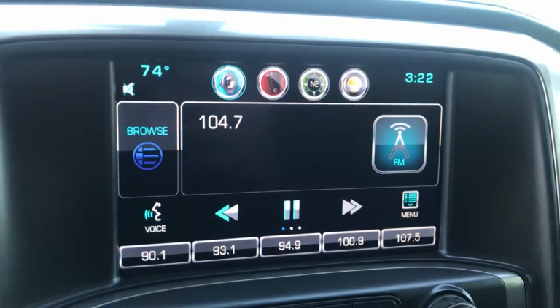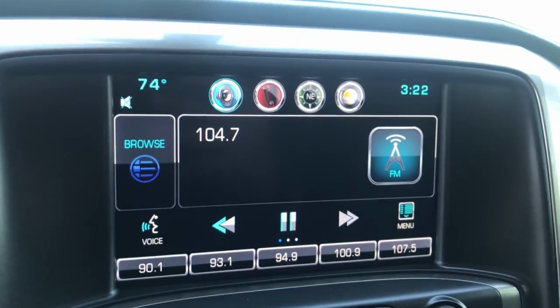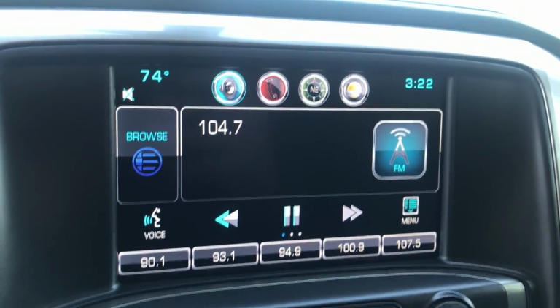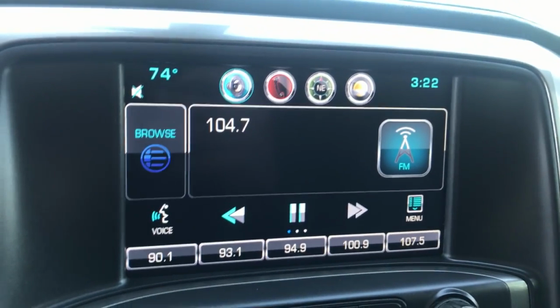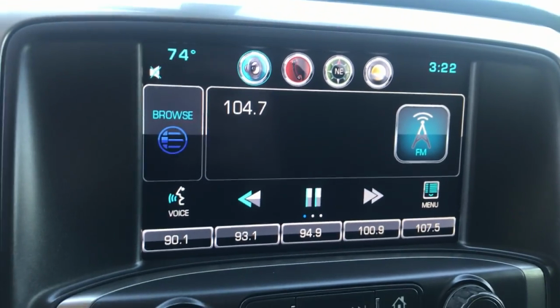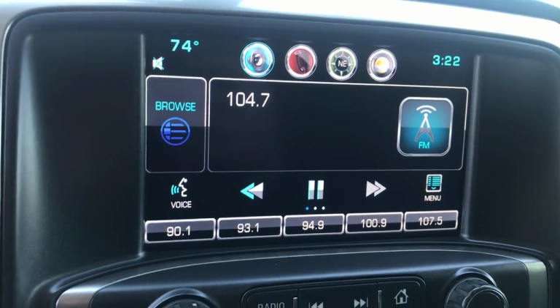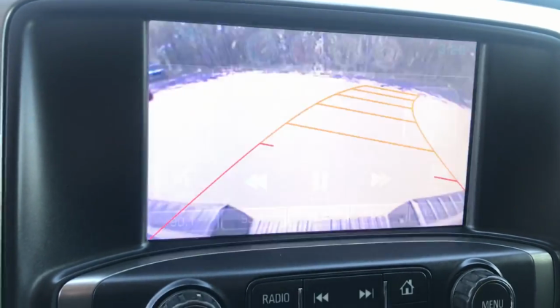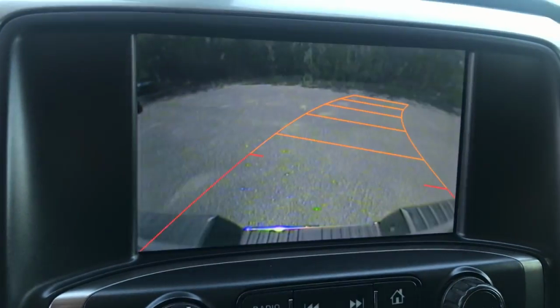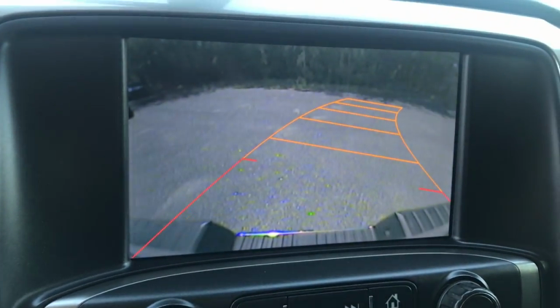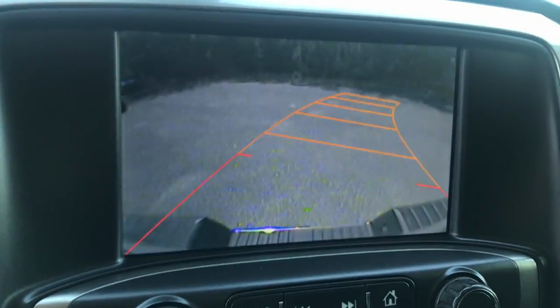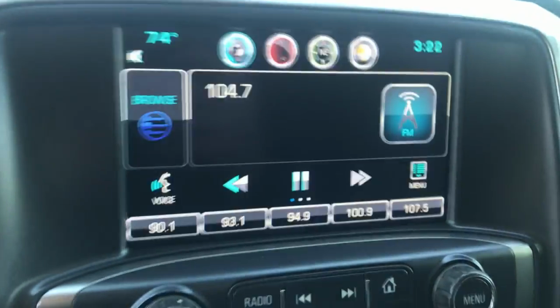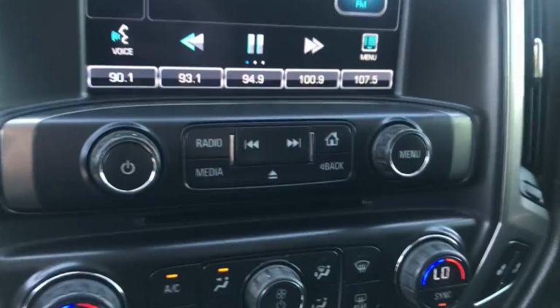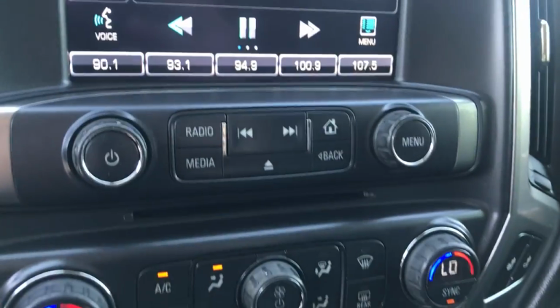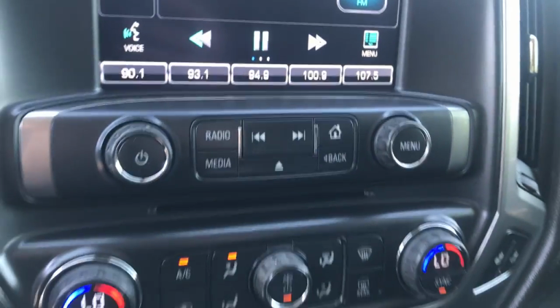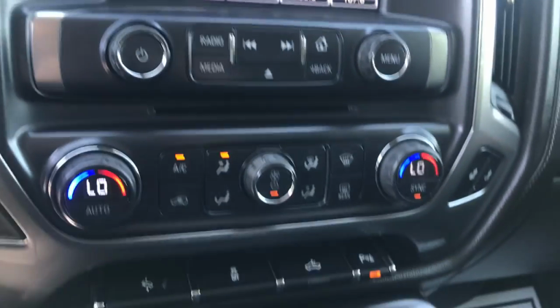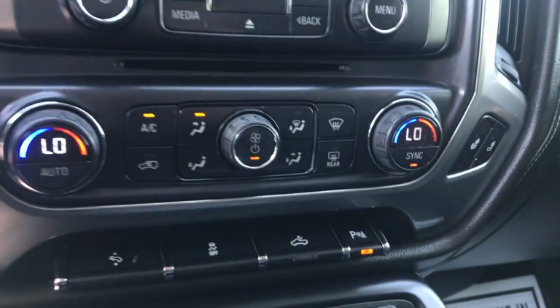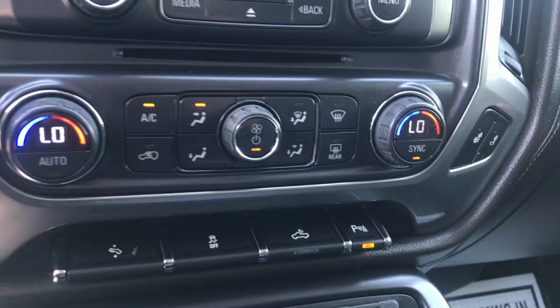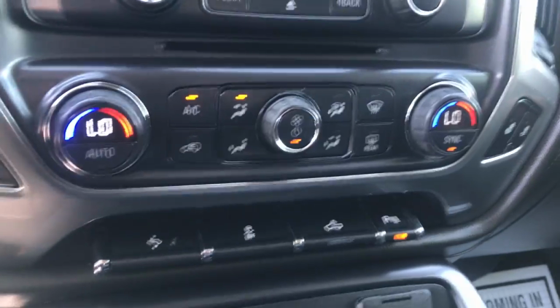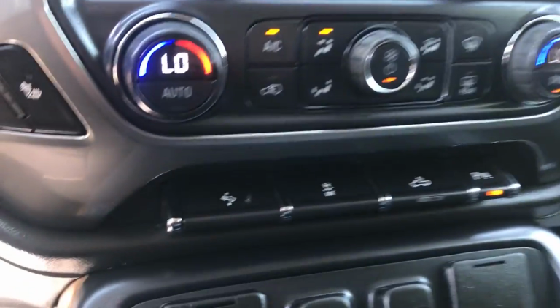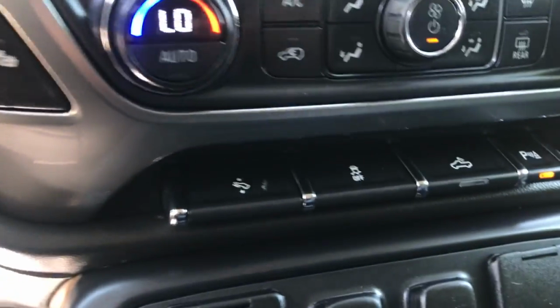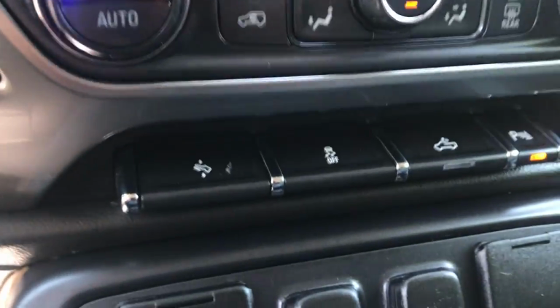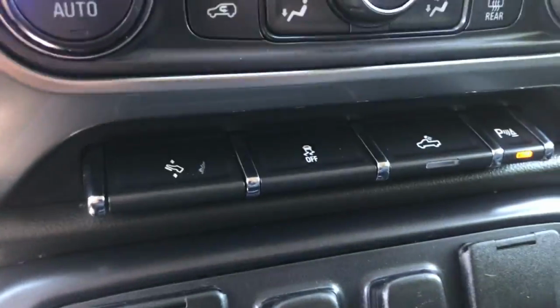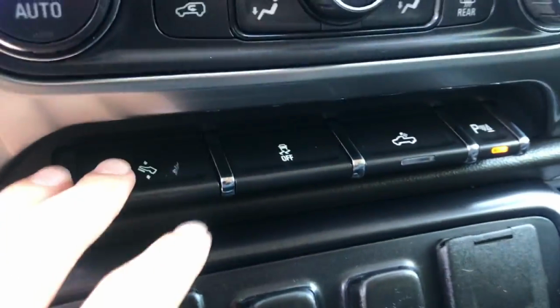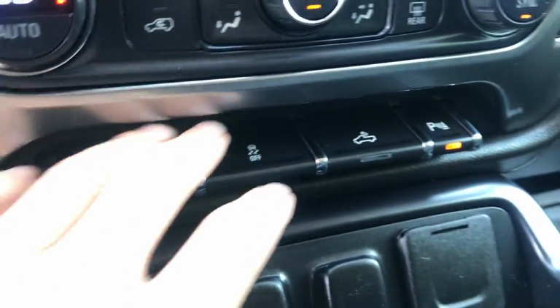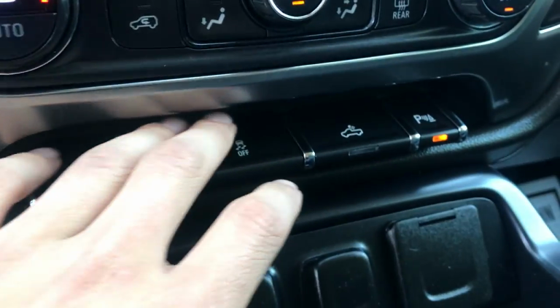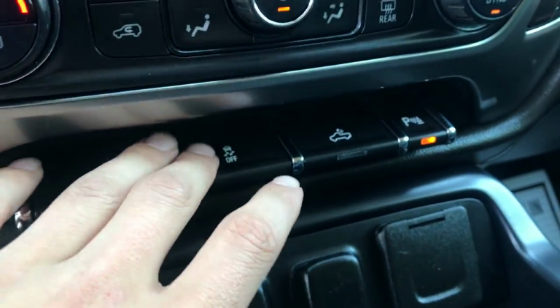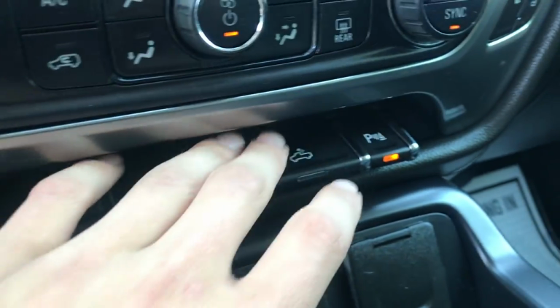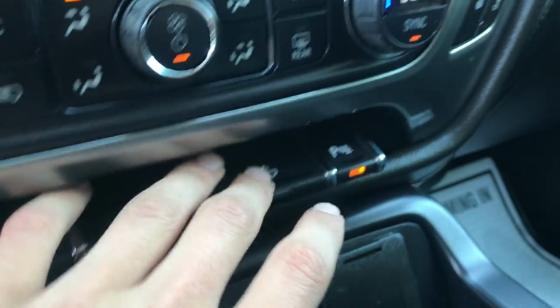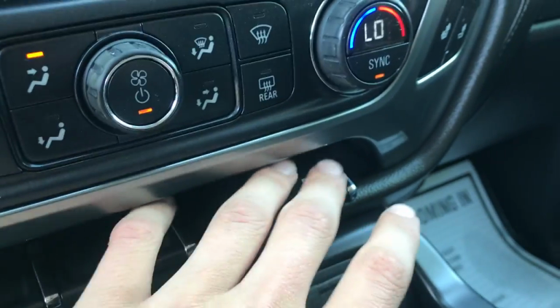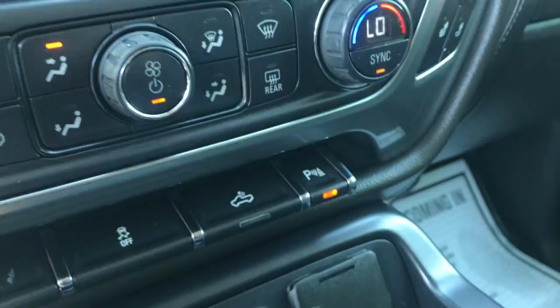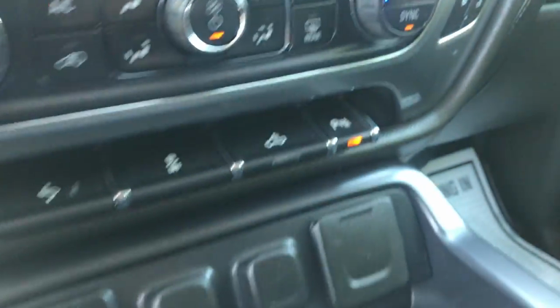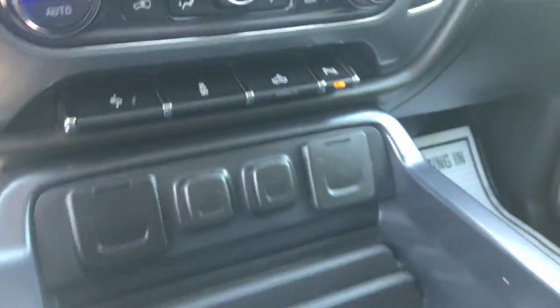Got your infotainment screen here with your nav, your audio system, as well as your backup camera and controls for that. Dual zone climate control in this truck. You've also got power pedals, your traction control, bed lights, and parking sensors.